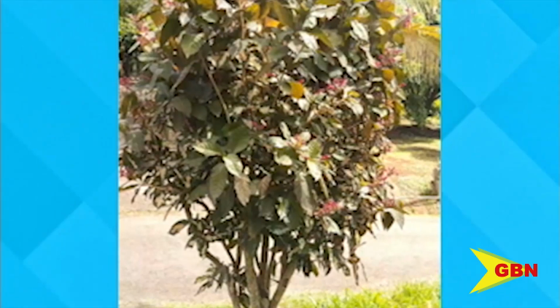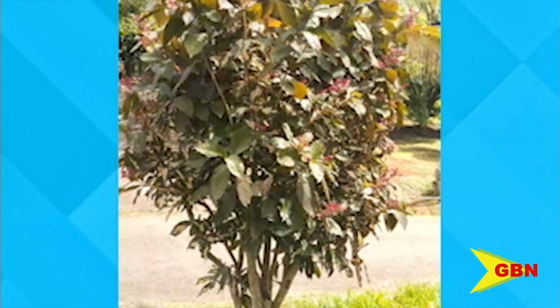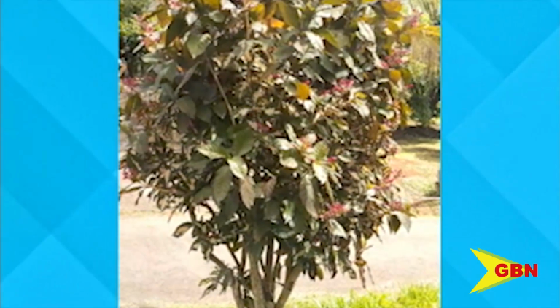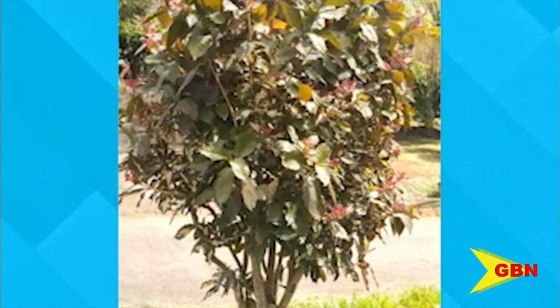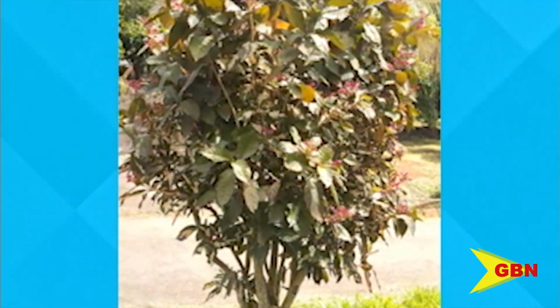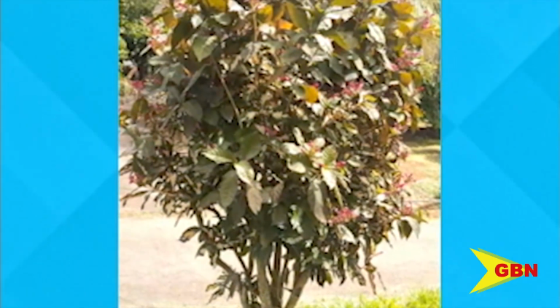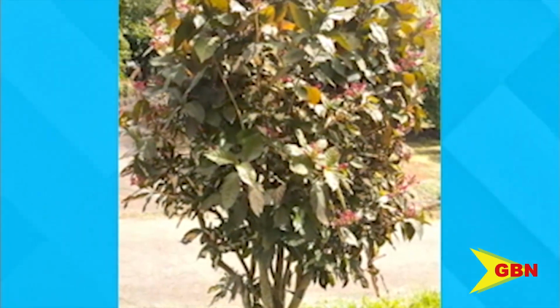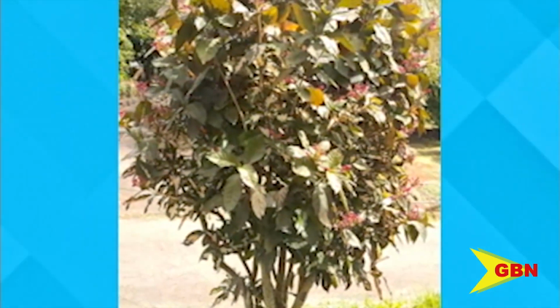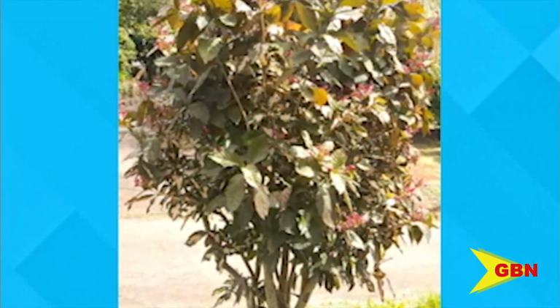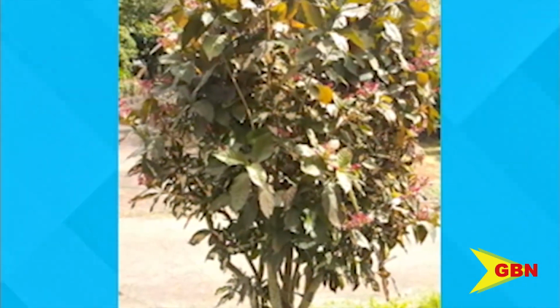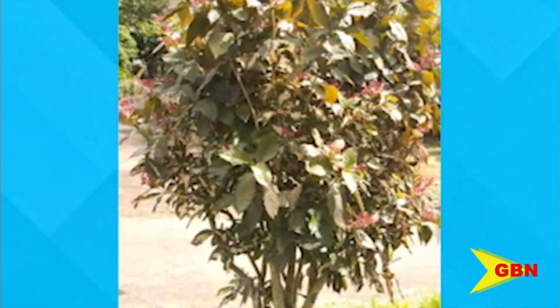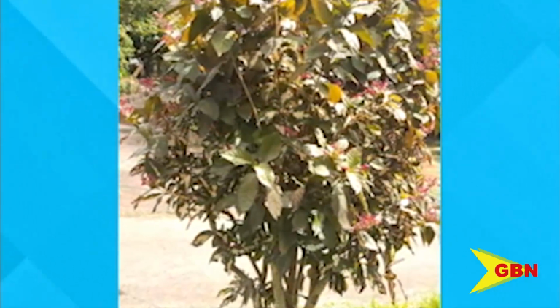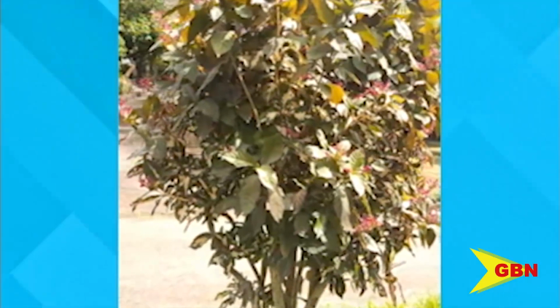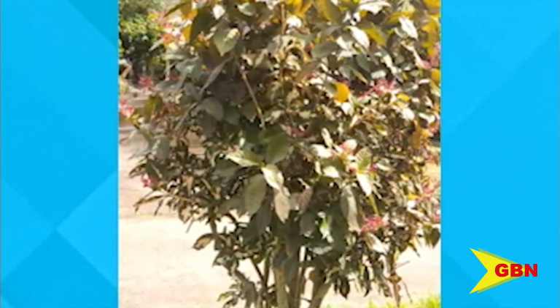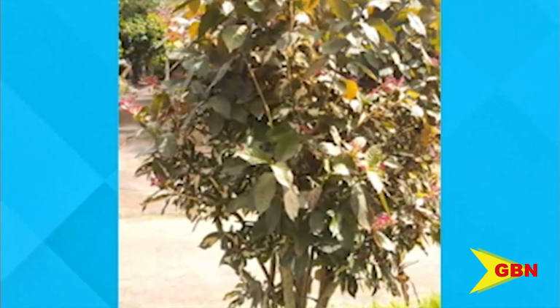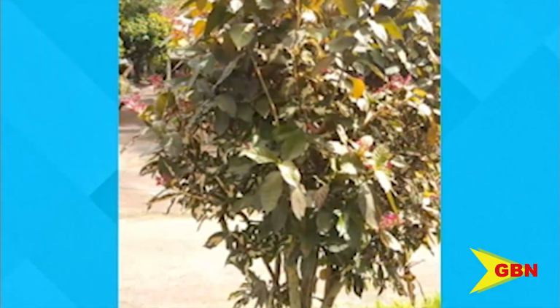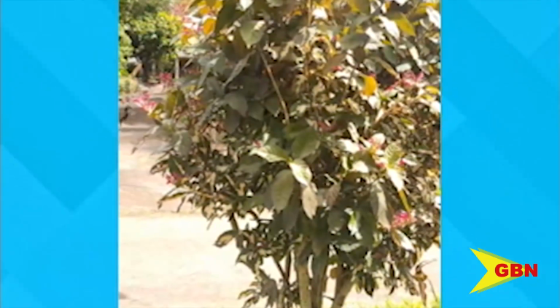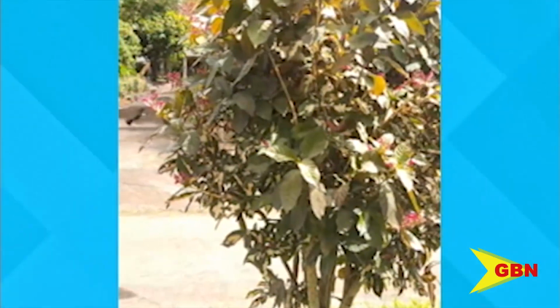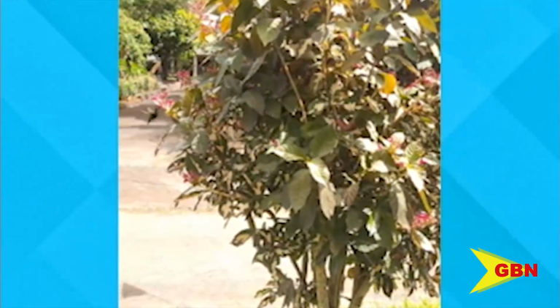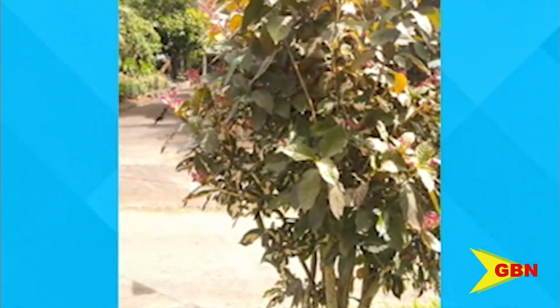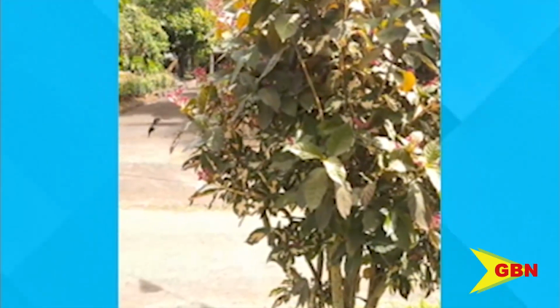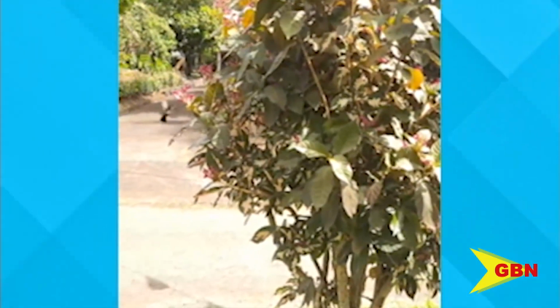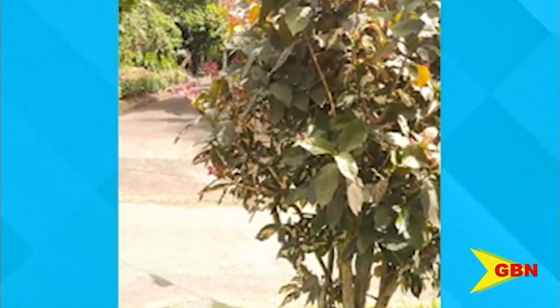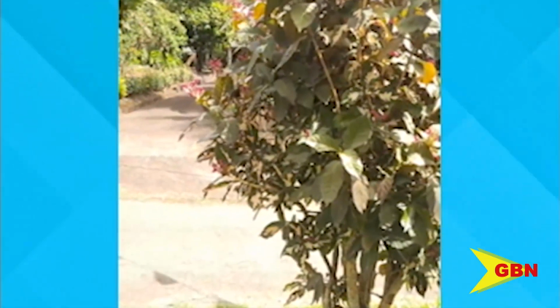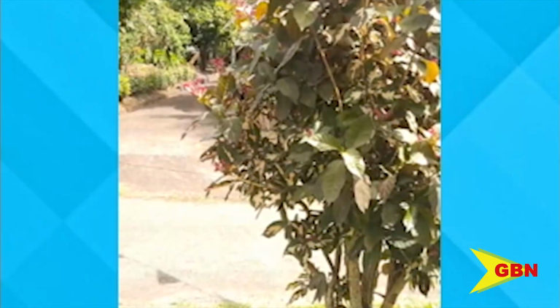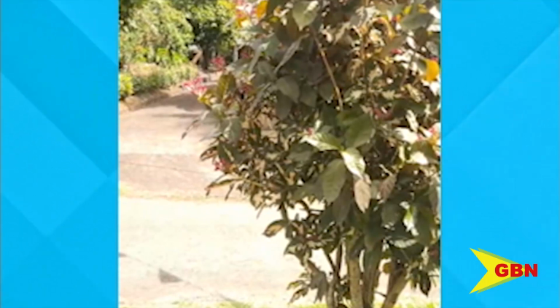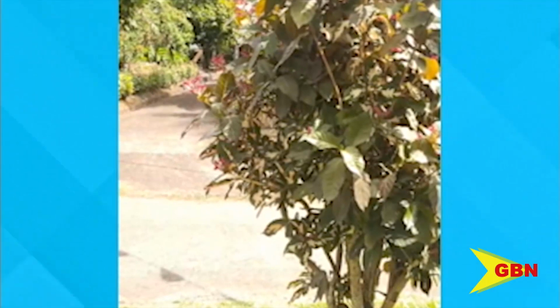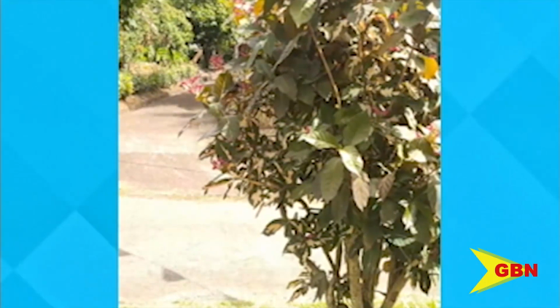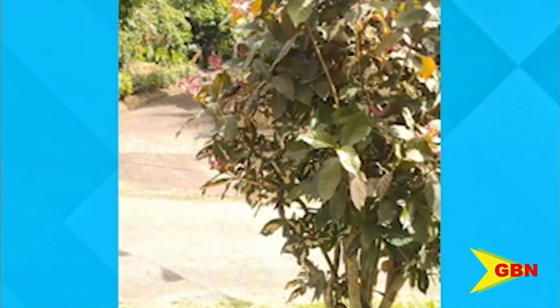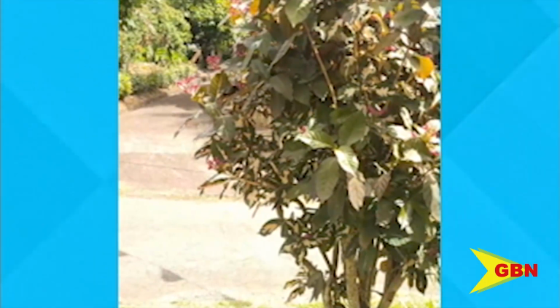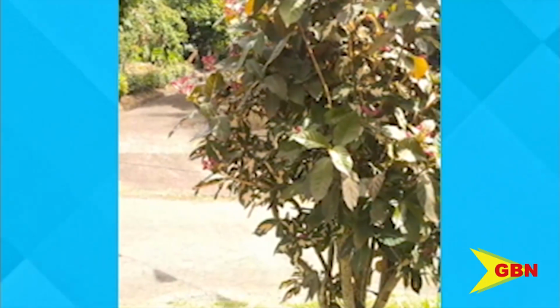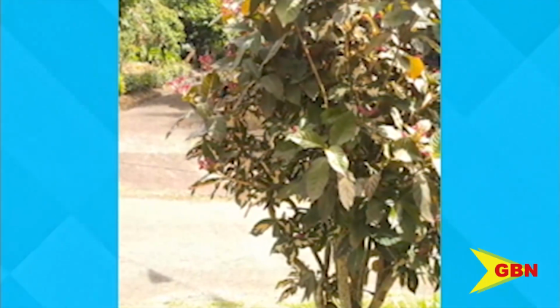Our citizen journalists observed this hummingbird's habit in their backyard and thought it made for the perfect GBN I Saw. This hummingbird was observed visiting every flower on the tree as it searched for nectar.